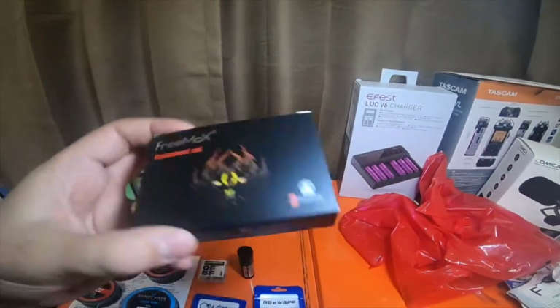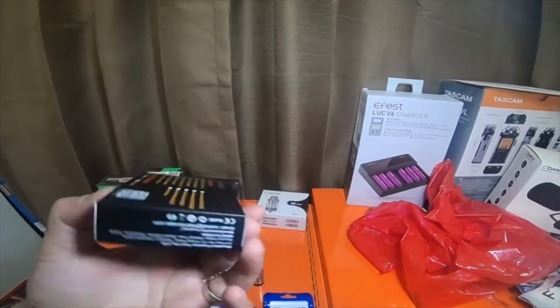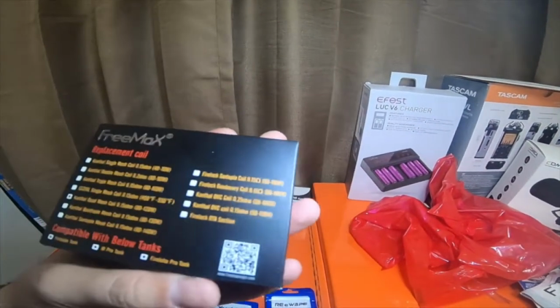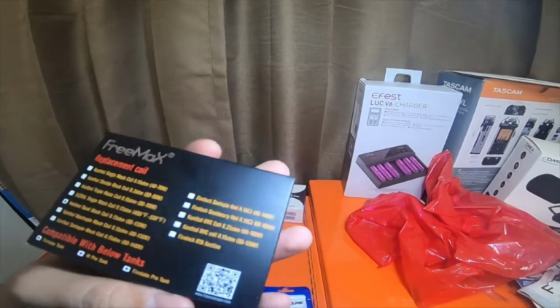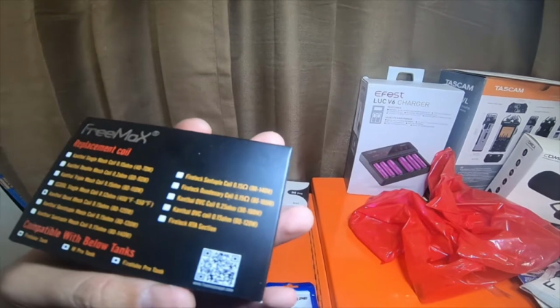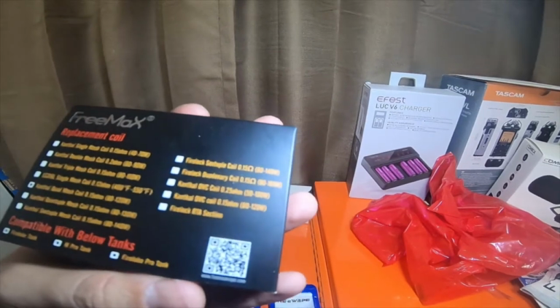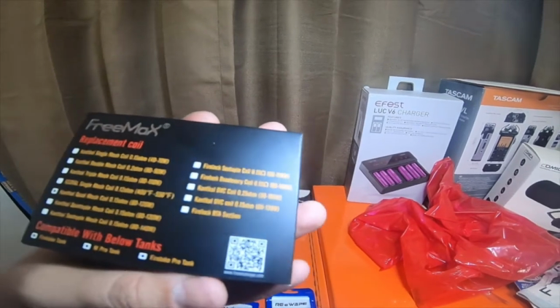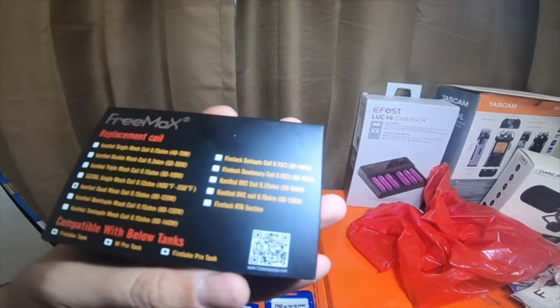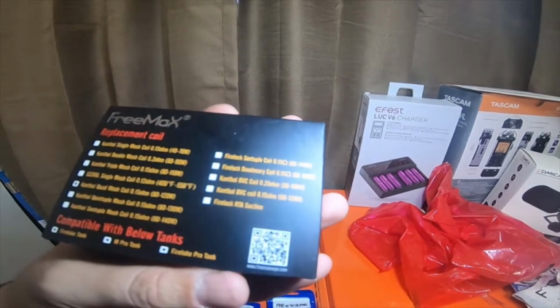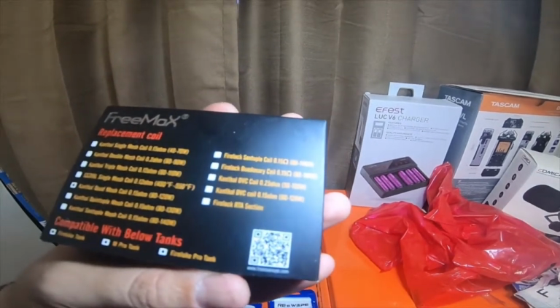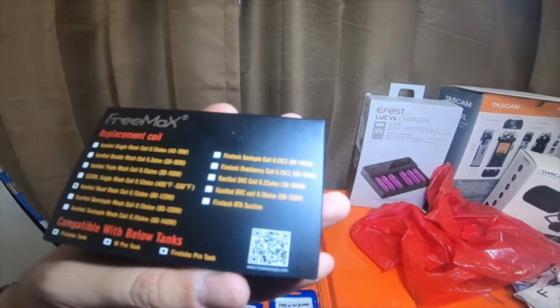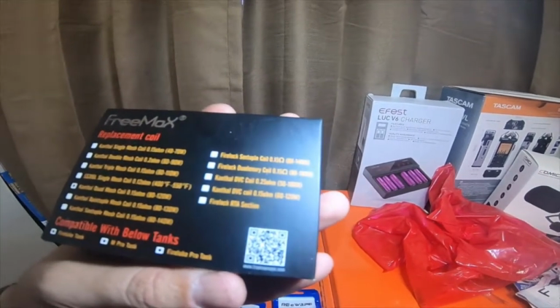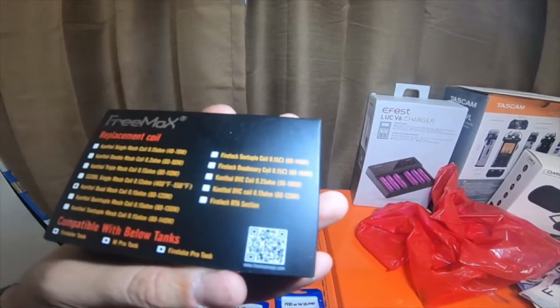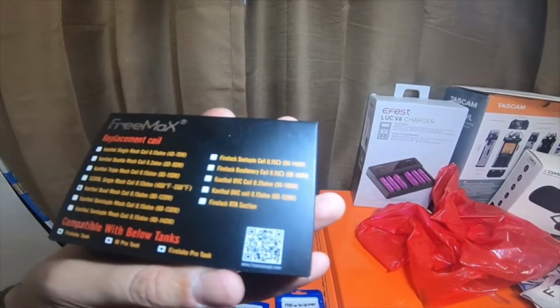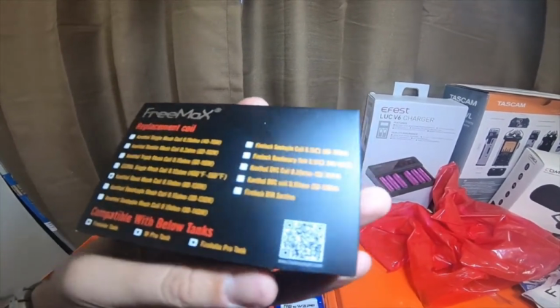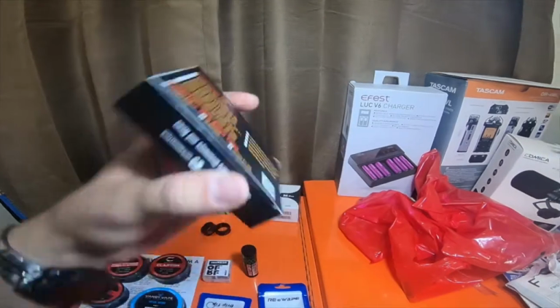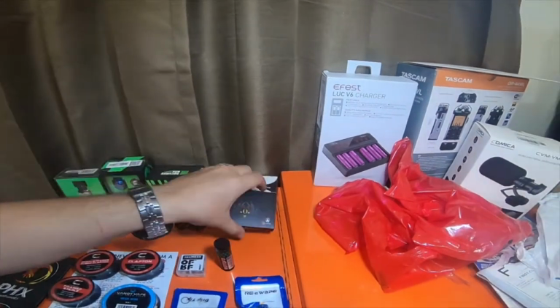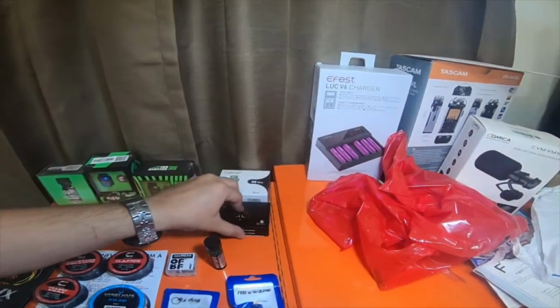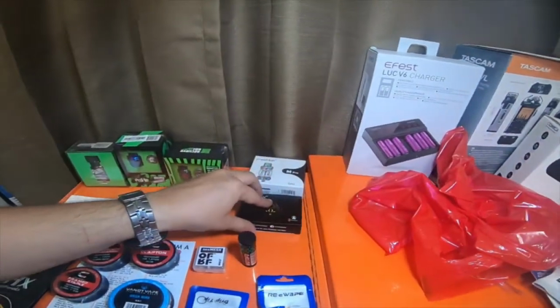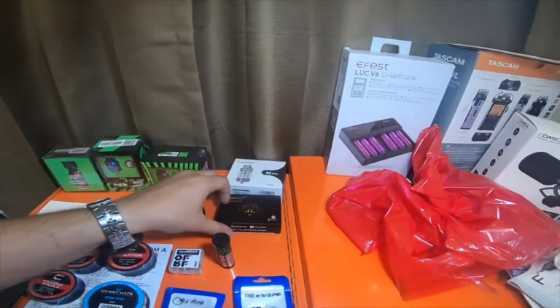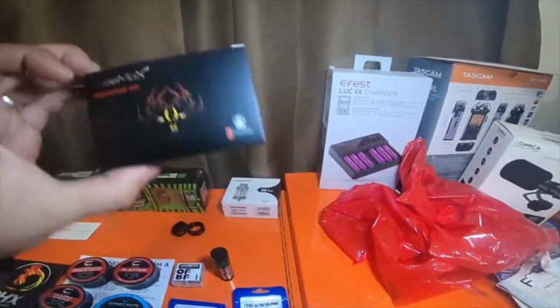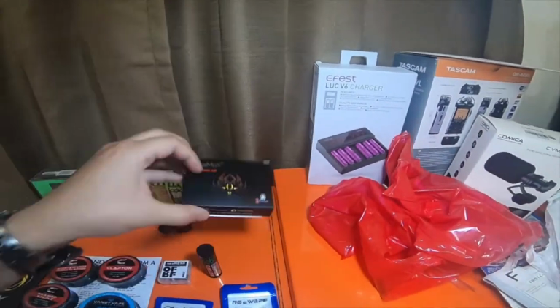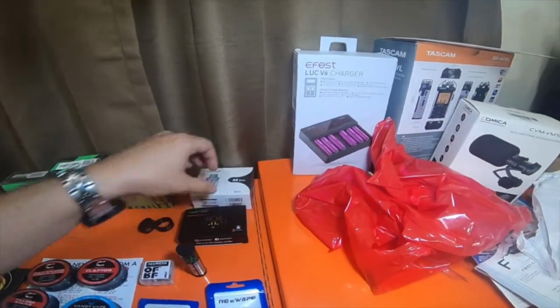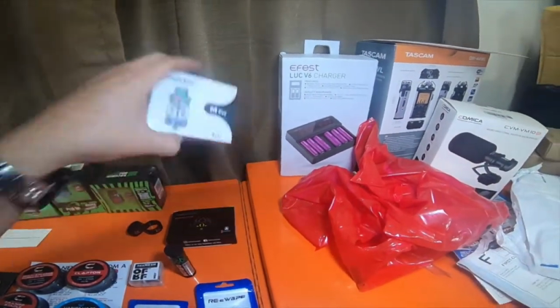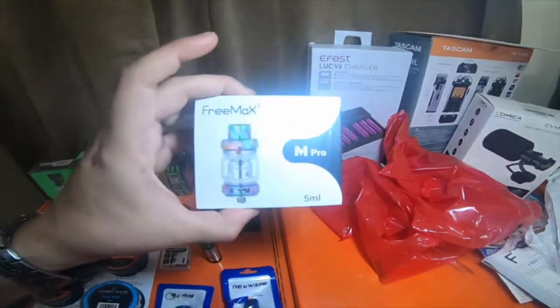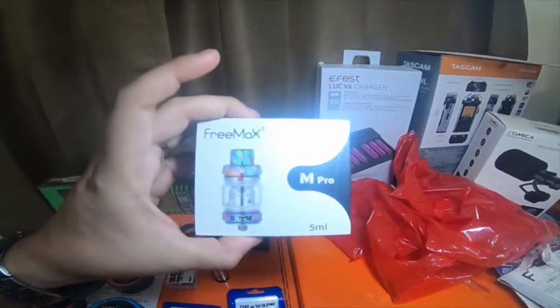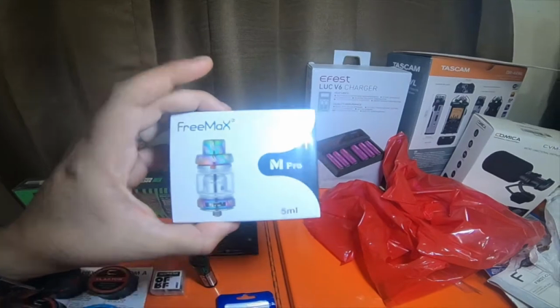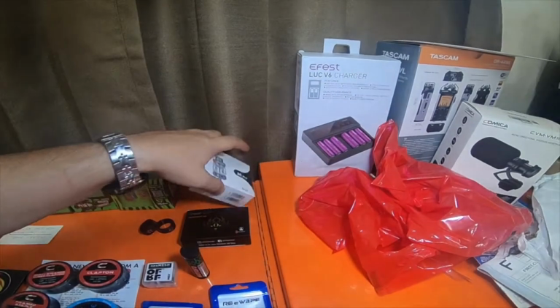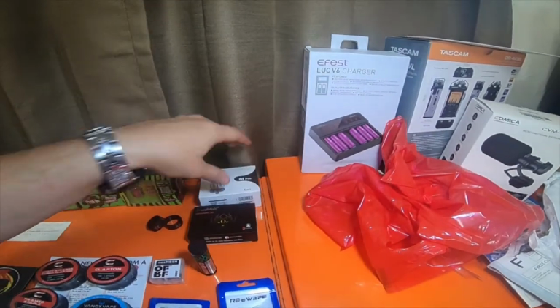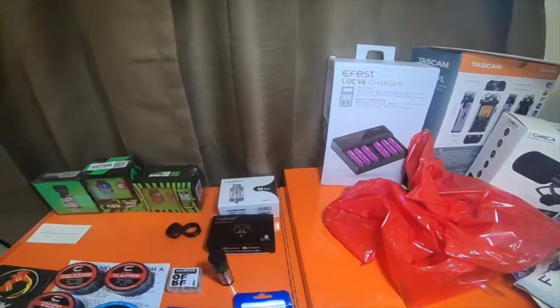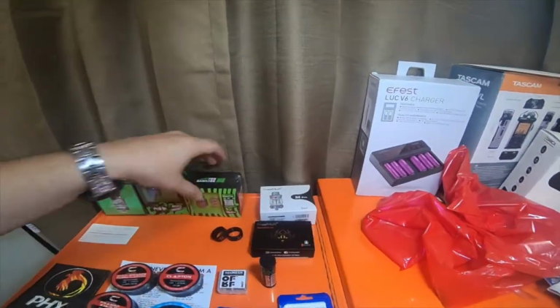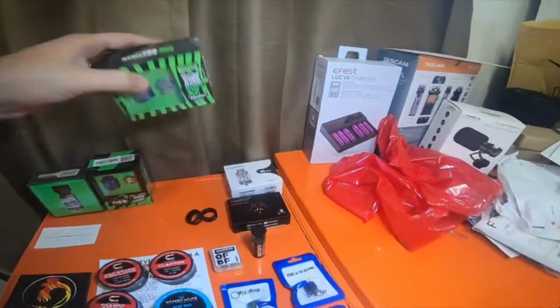This is the coil pack — the Kanthal quad mesh coil, 0.15 ohm, 80 to 120 watts. This coil pack was $15, and the Freemax Pro was around $38 I think.